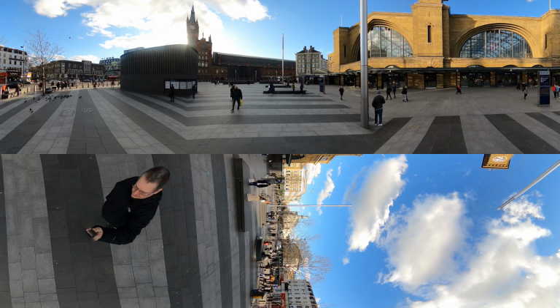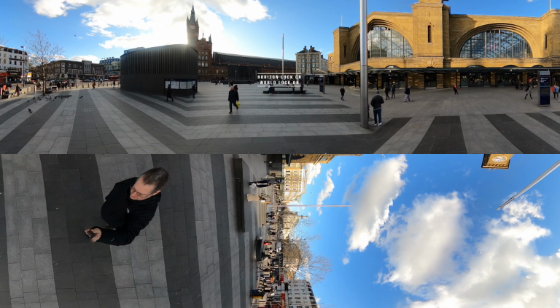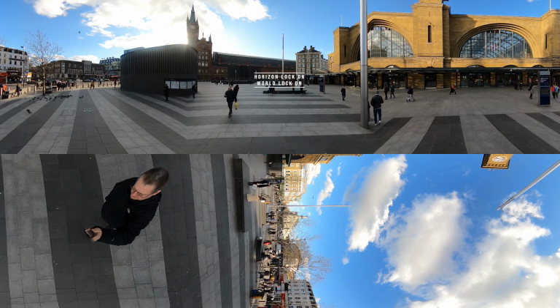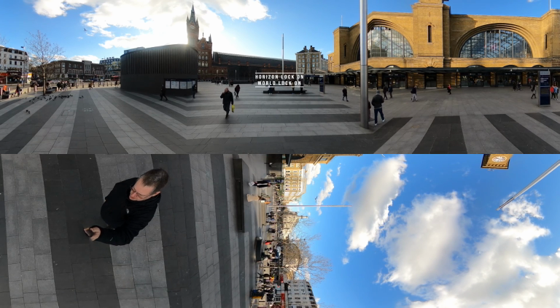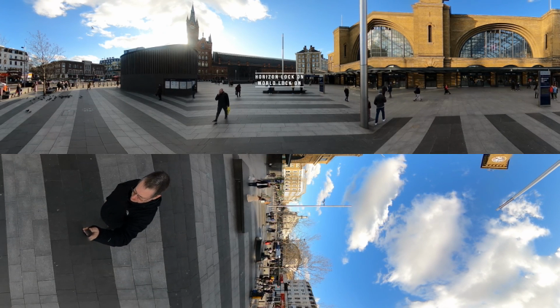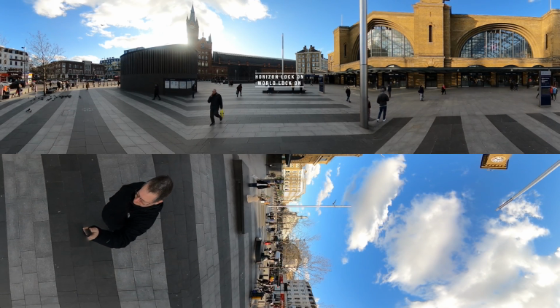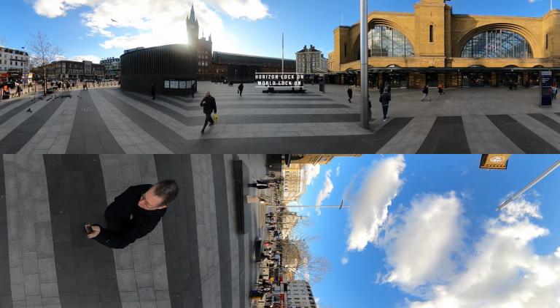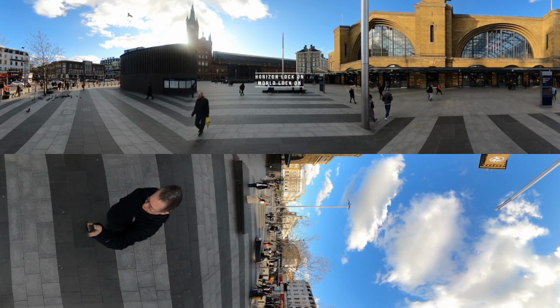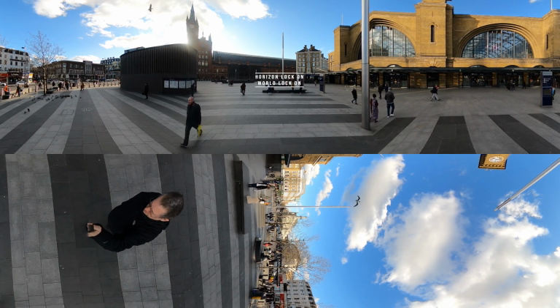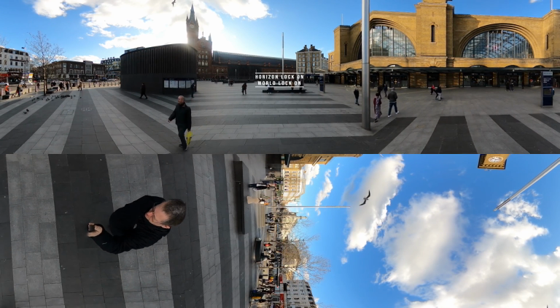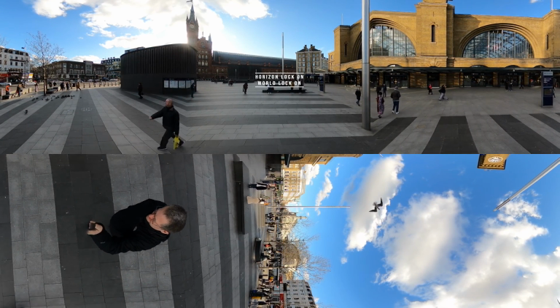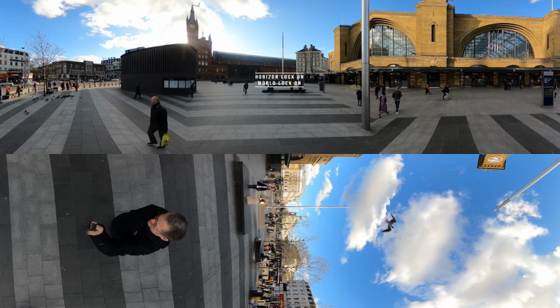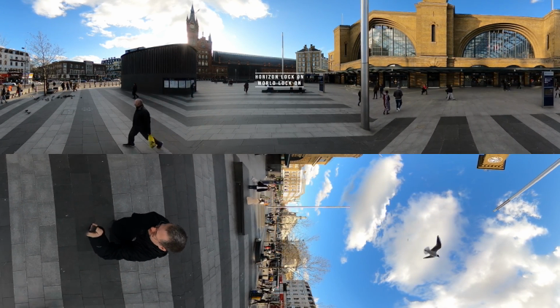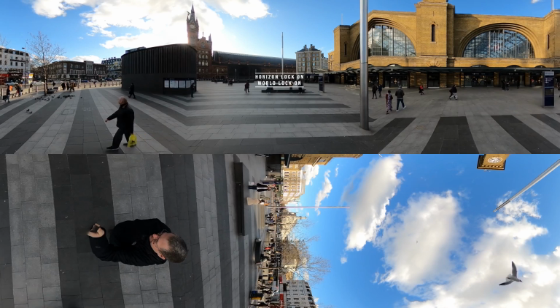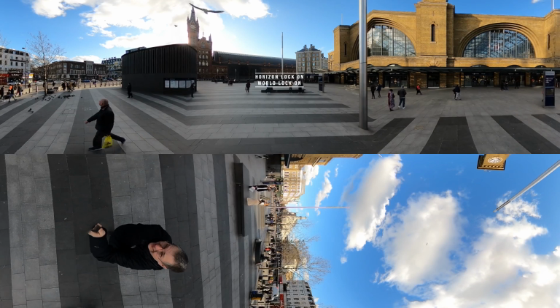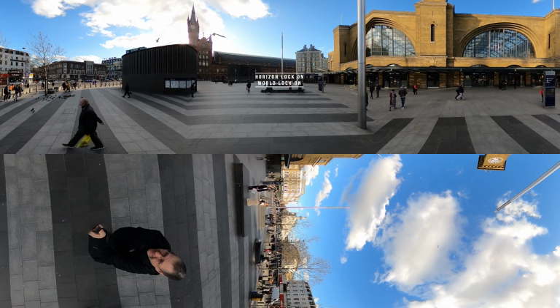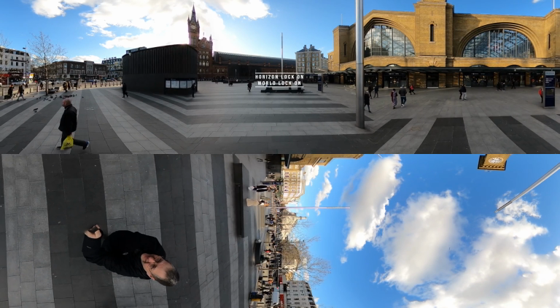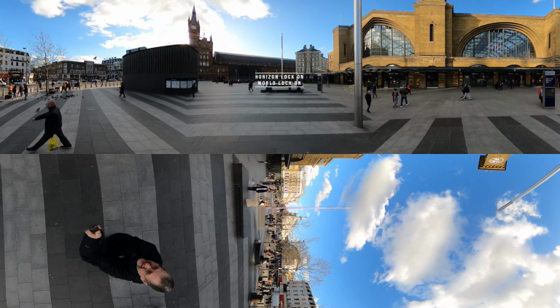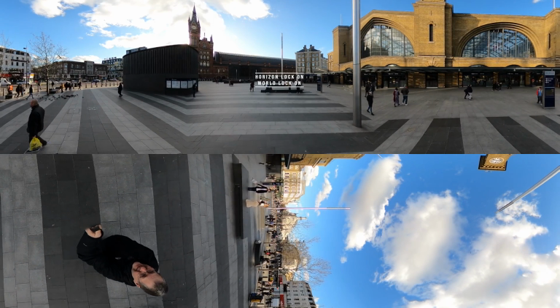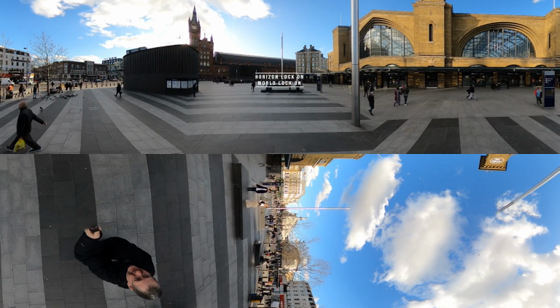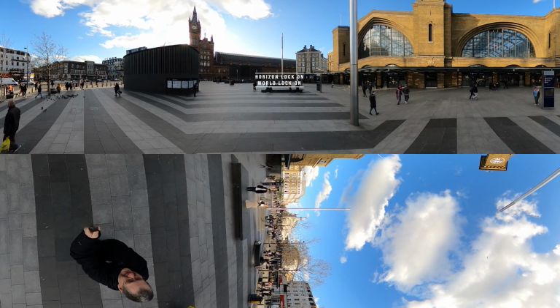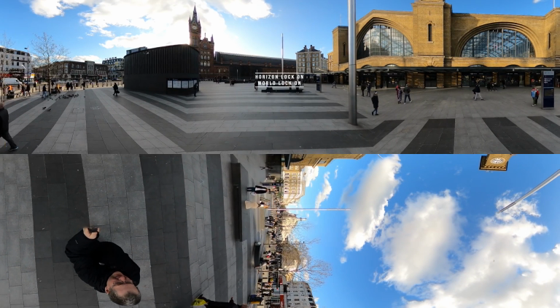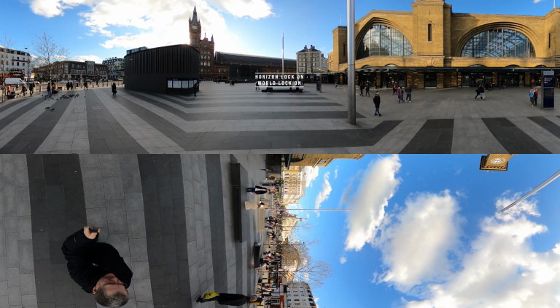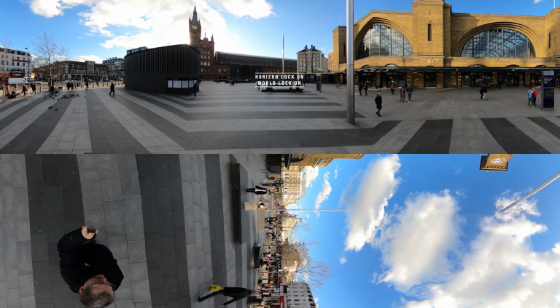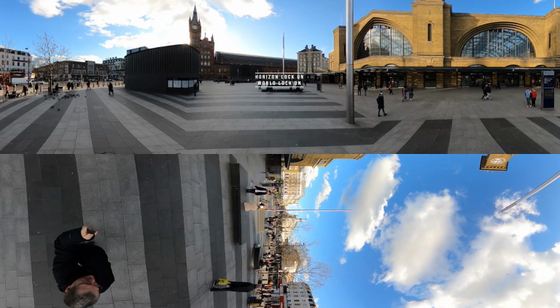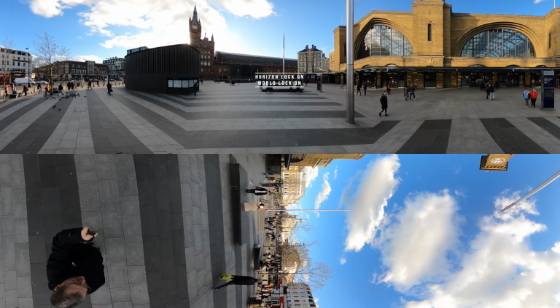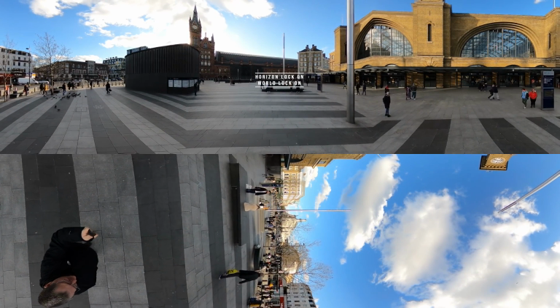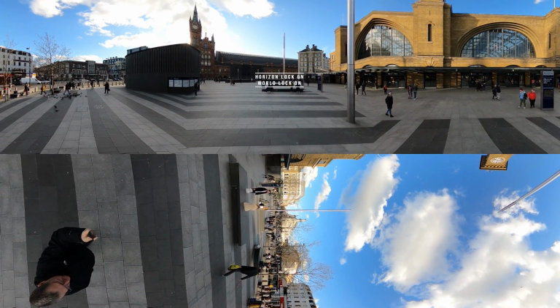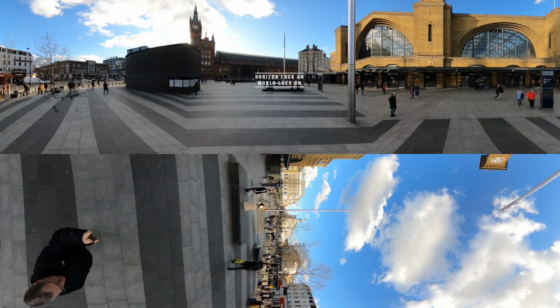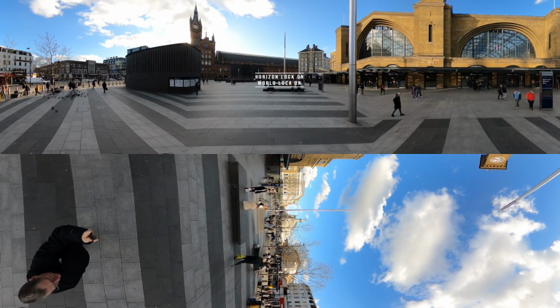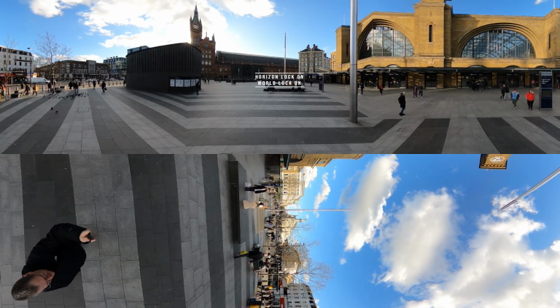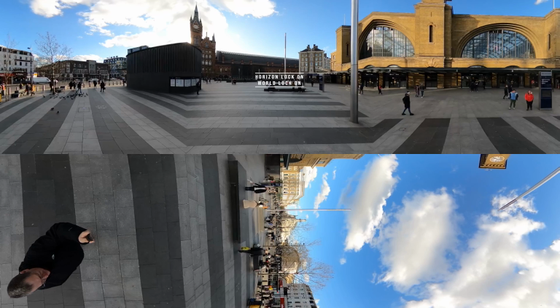First we see the environment with both the world and horizon locks on. The camera is rotating about the vertical axis but it's hard to see any movement.